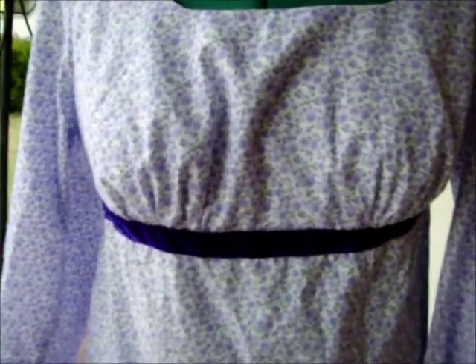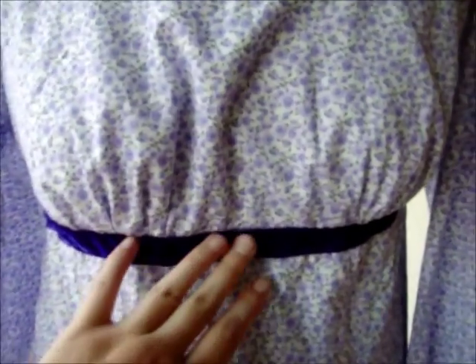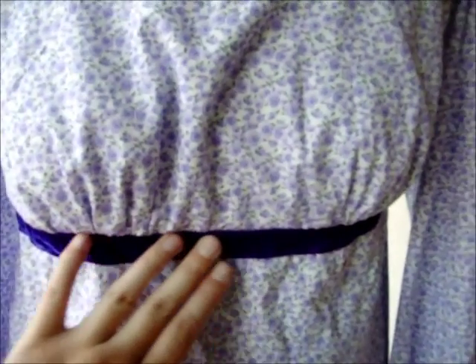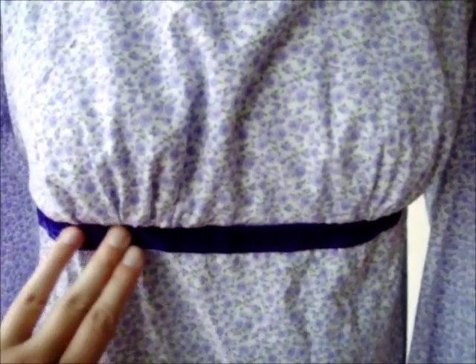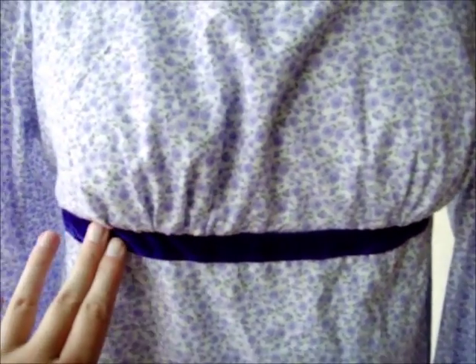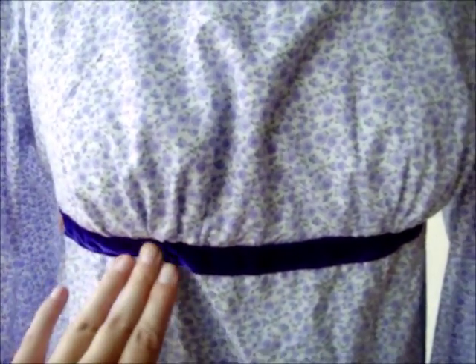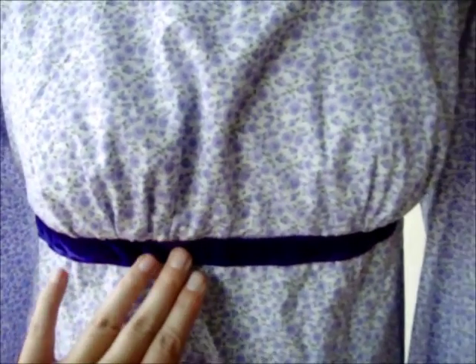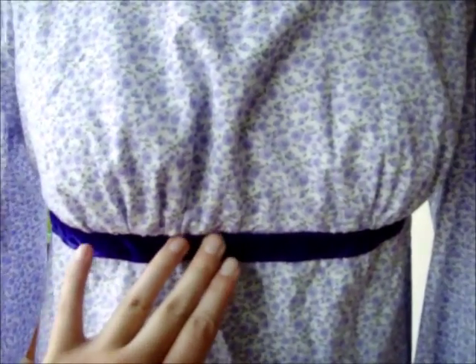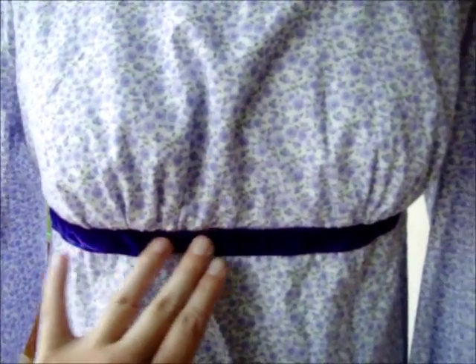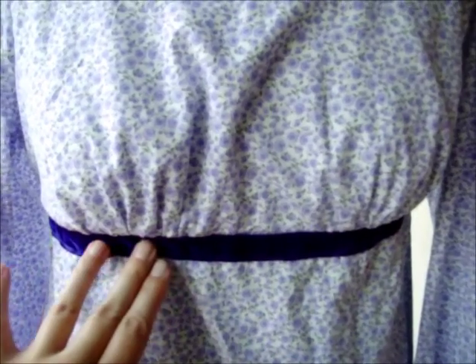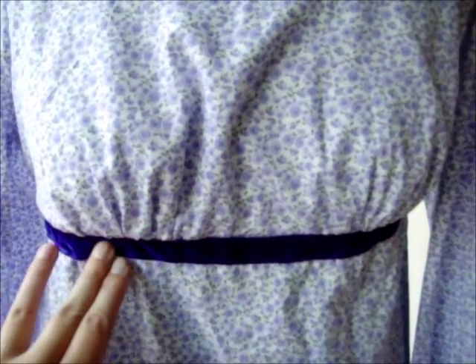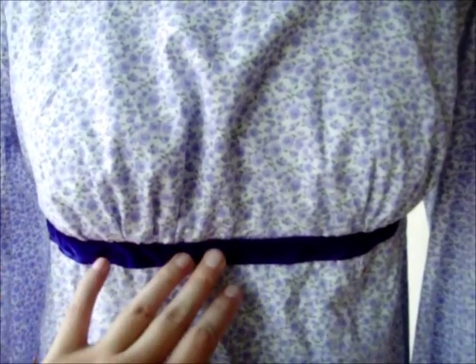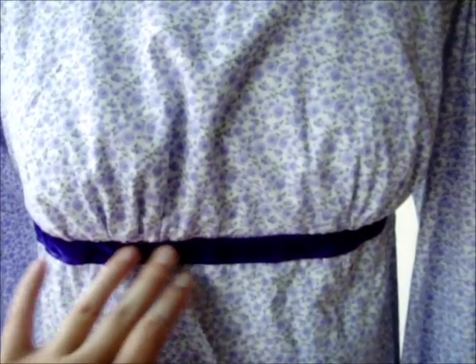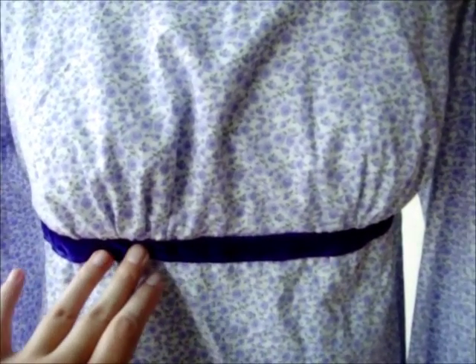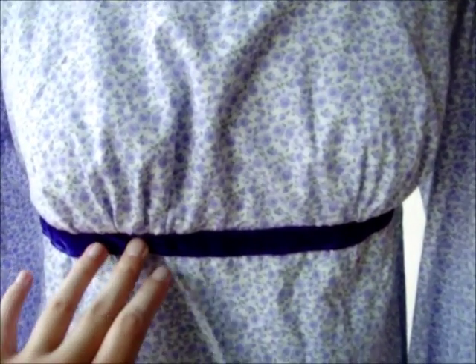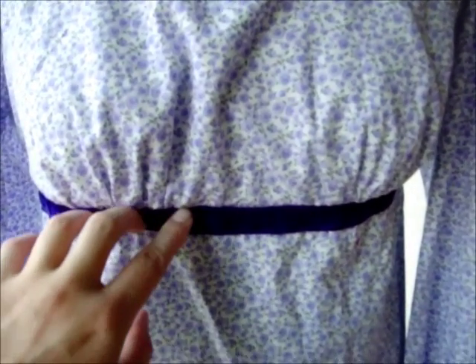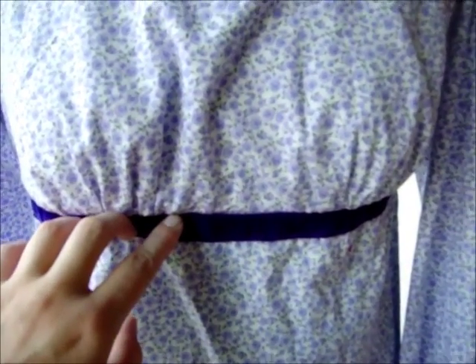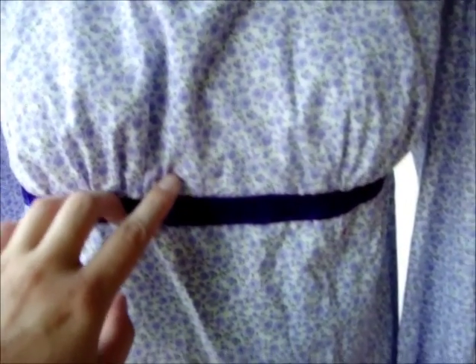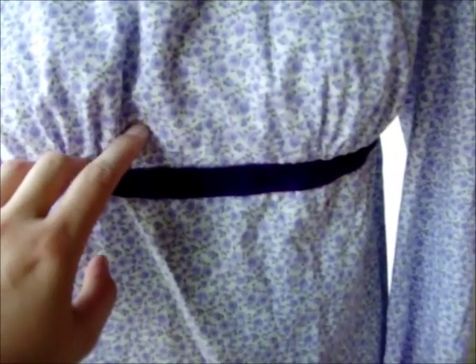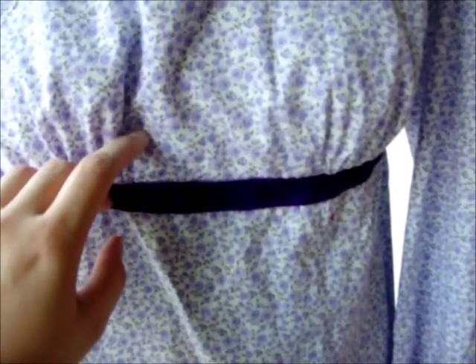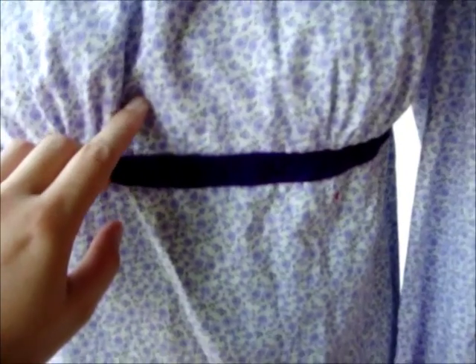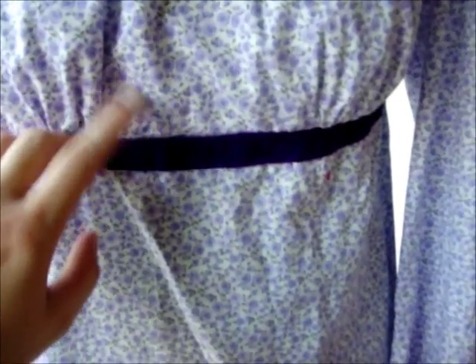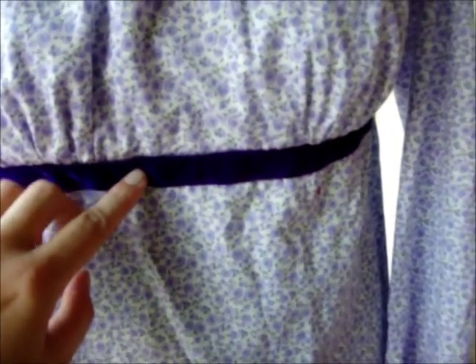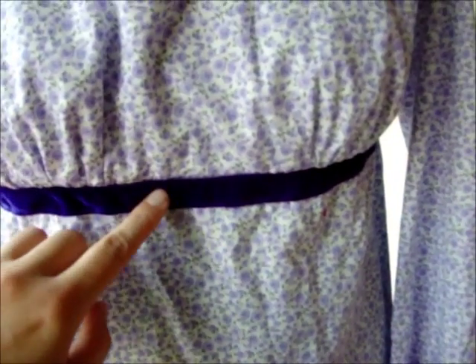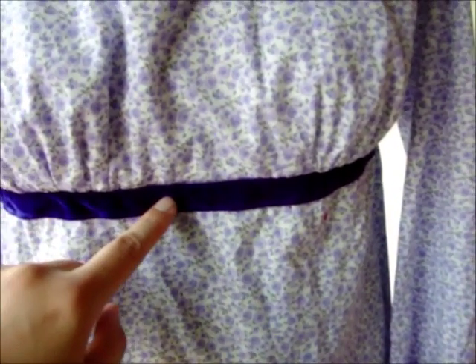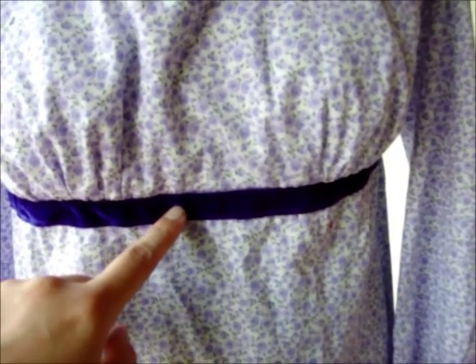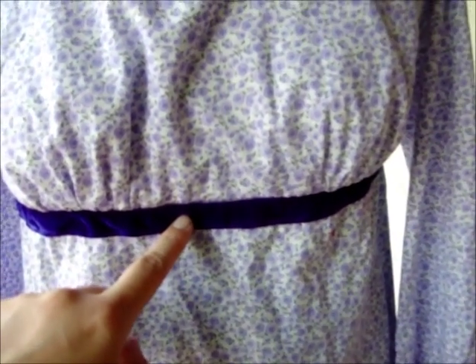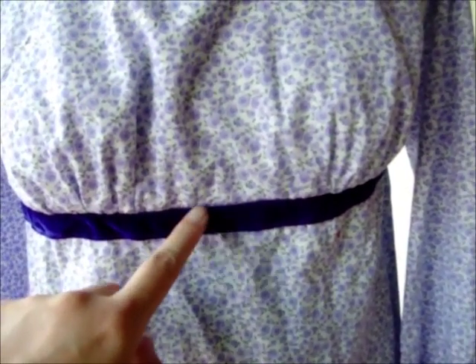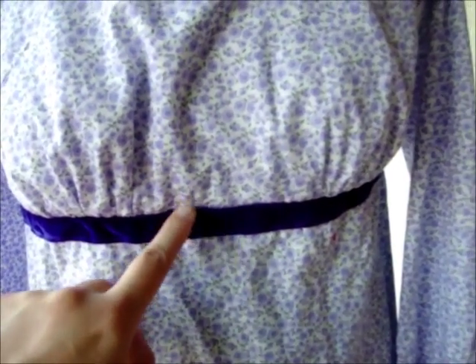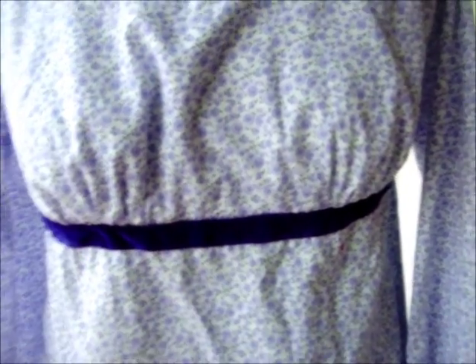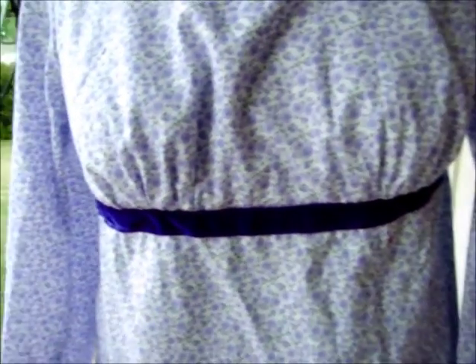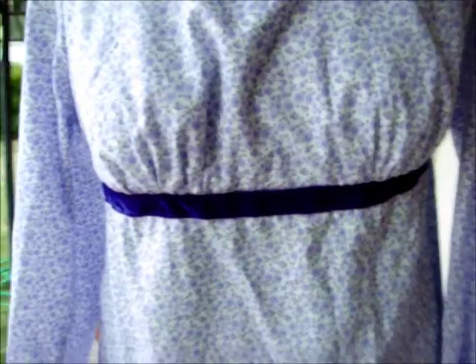Around here I put a velvet ribbon. This isn't required in any Regency dresses, but some do, and I just like the look. In real life it shows up as a bit more red, so I might replace this with more of a lavender color next time.